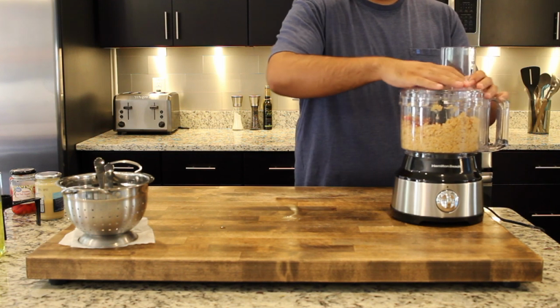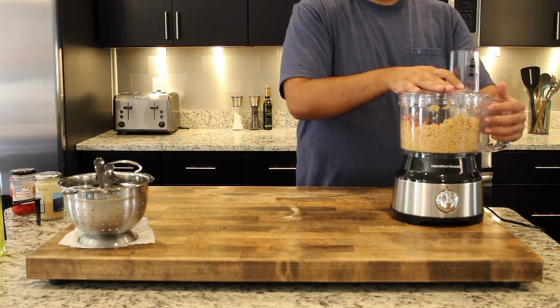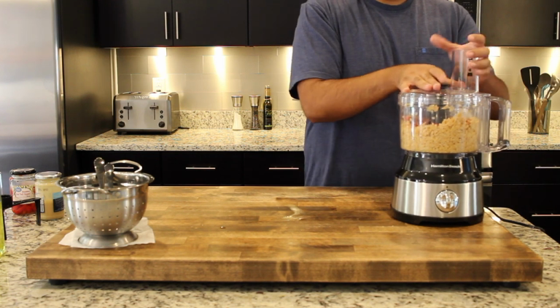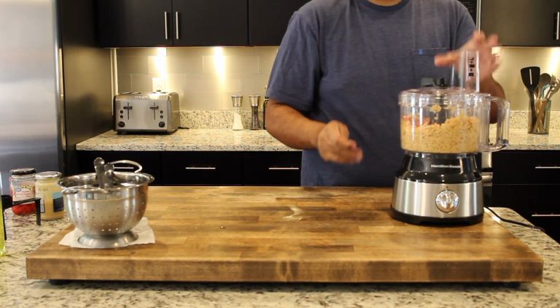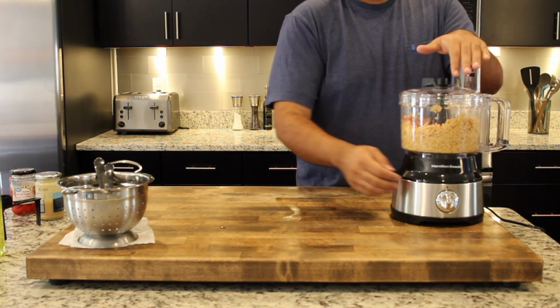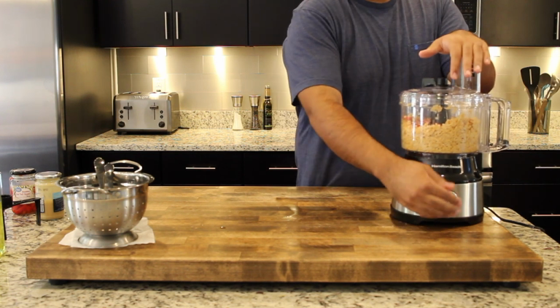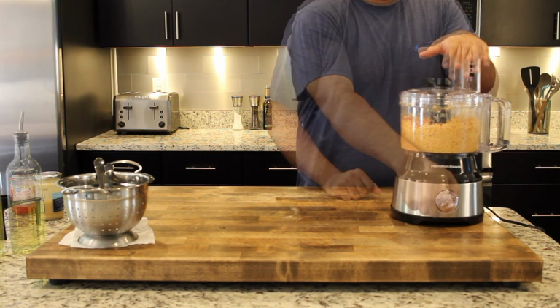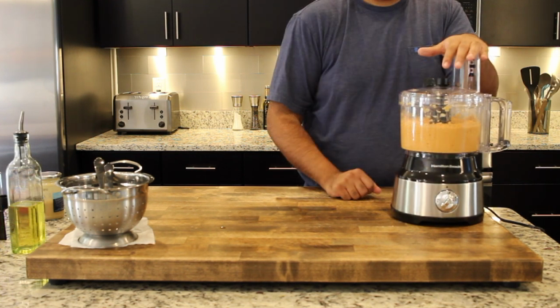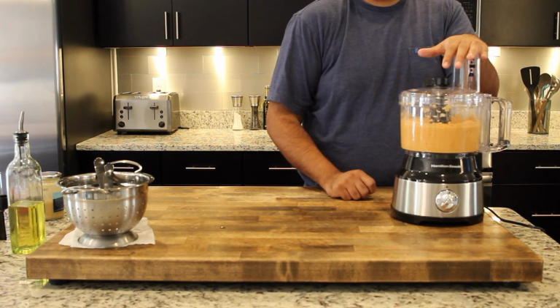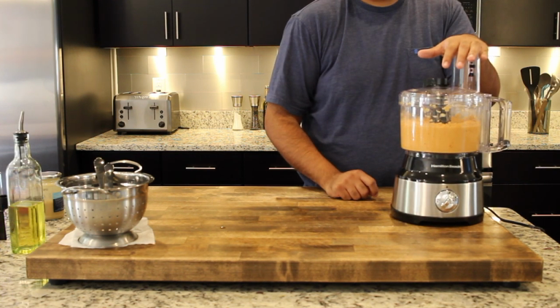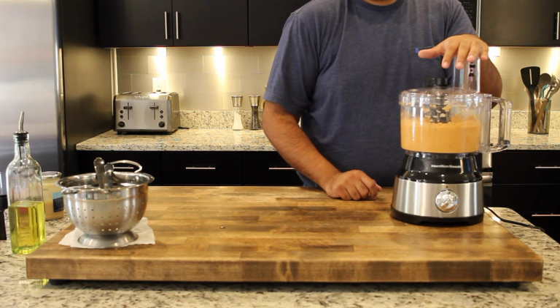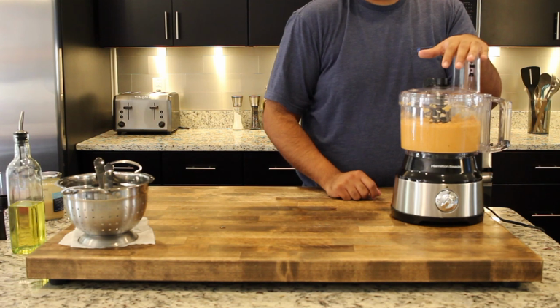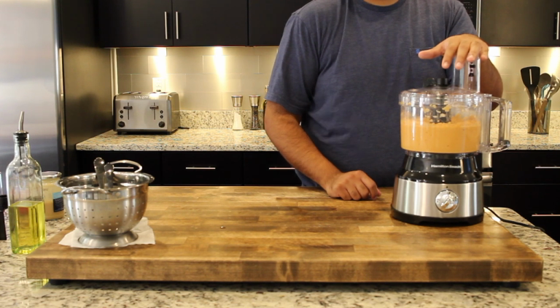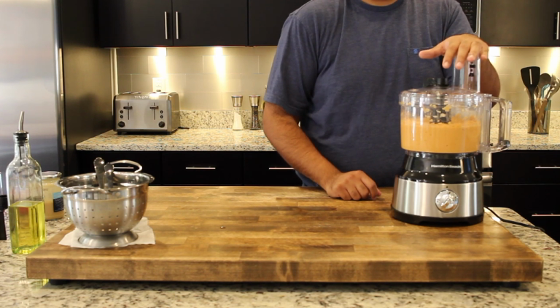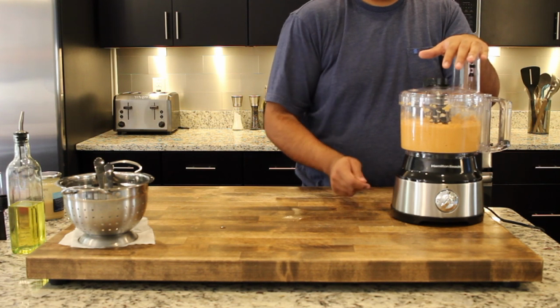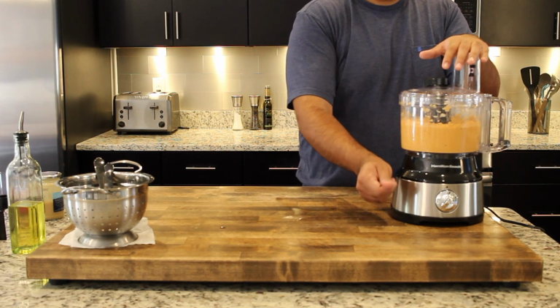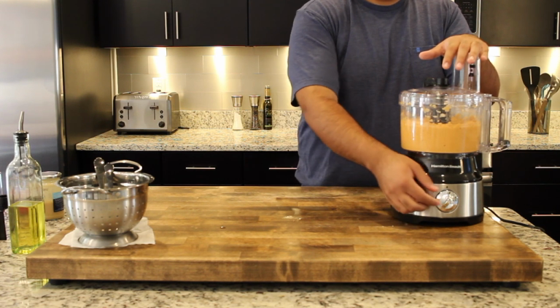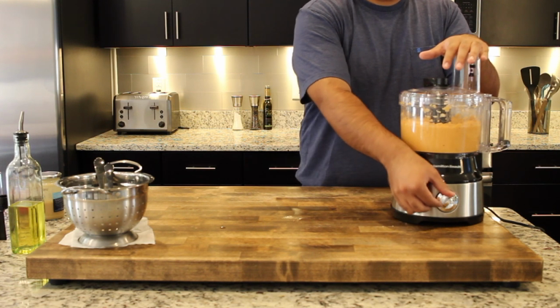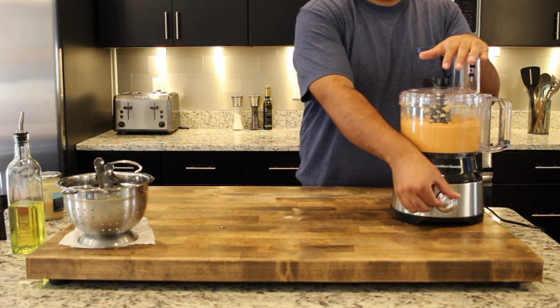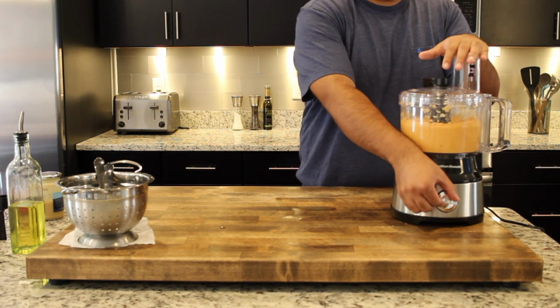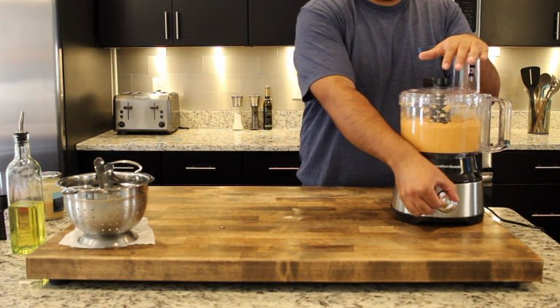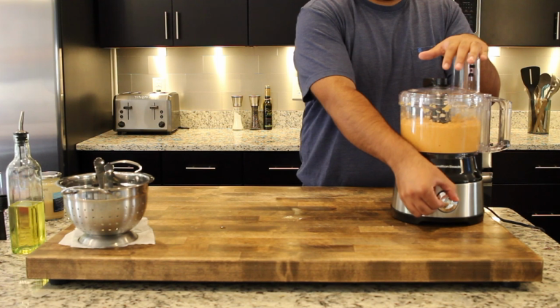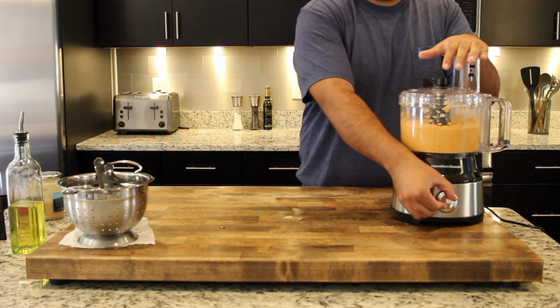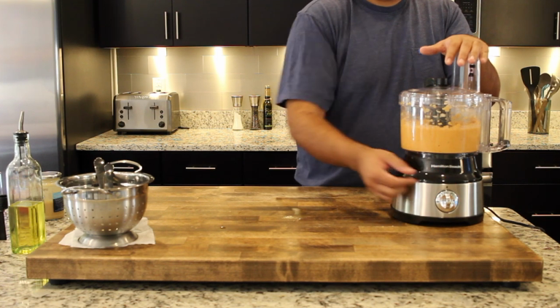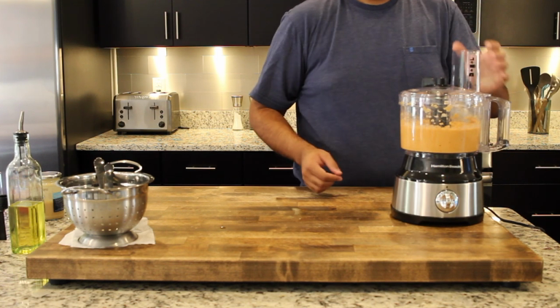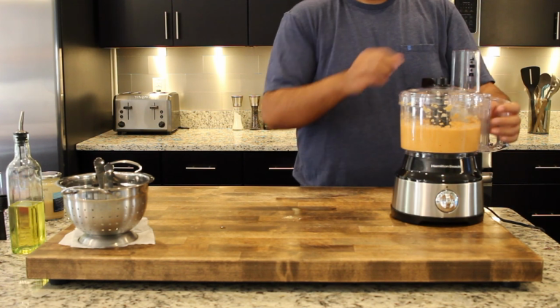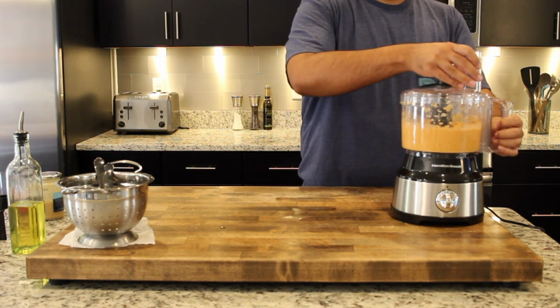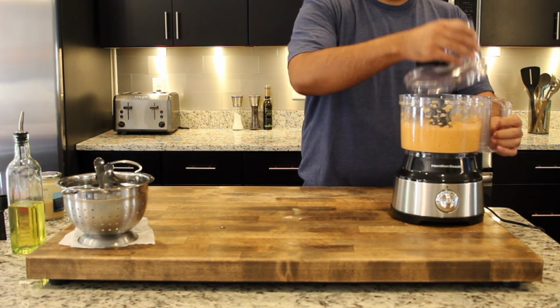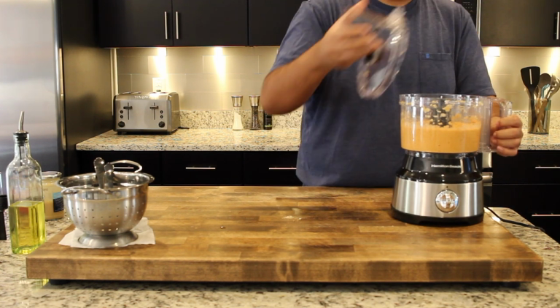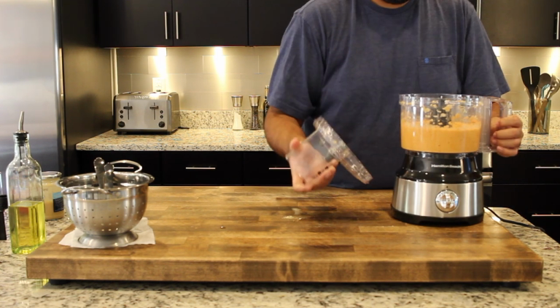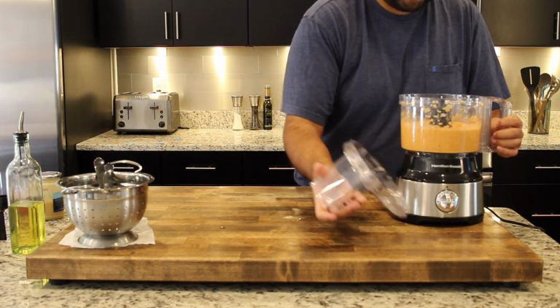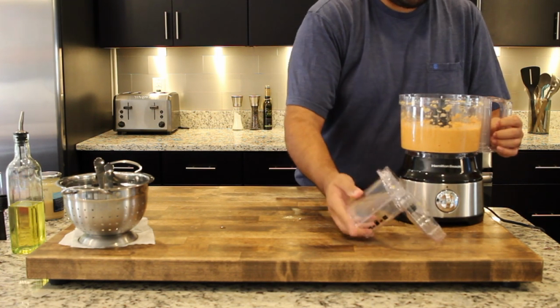So I've got everything into my food processor and now I'm just gonna let it do its thing and get all creamy and delicious. Finally, after about a couple minutes of processing everything together, I should have my hummus.